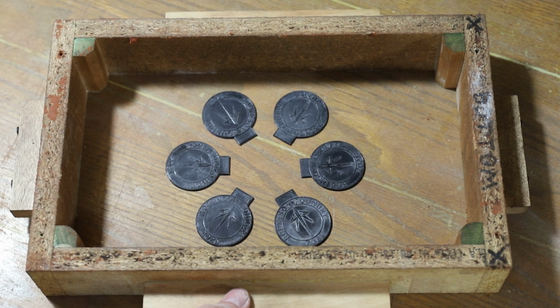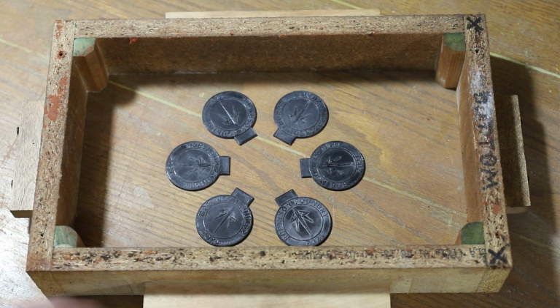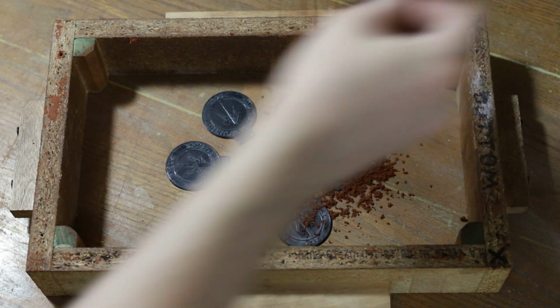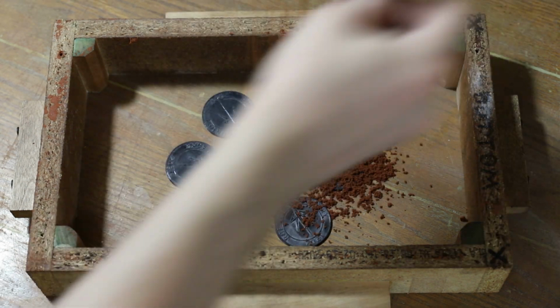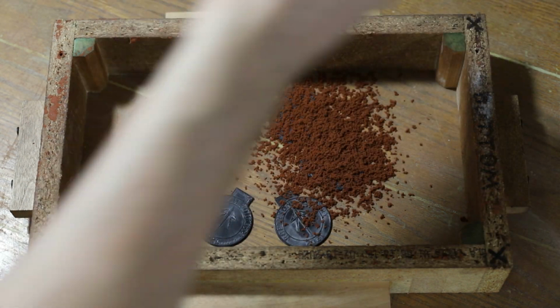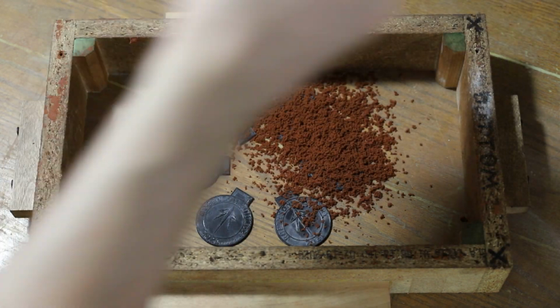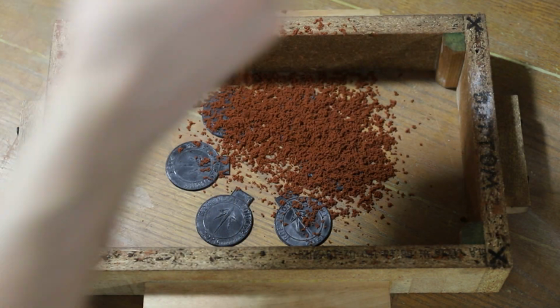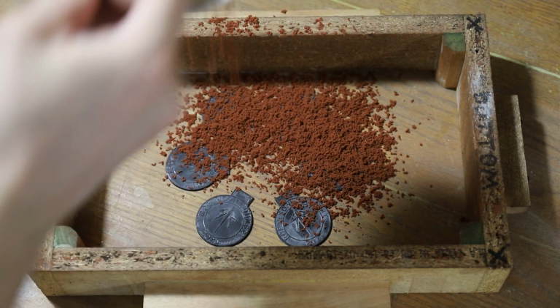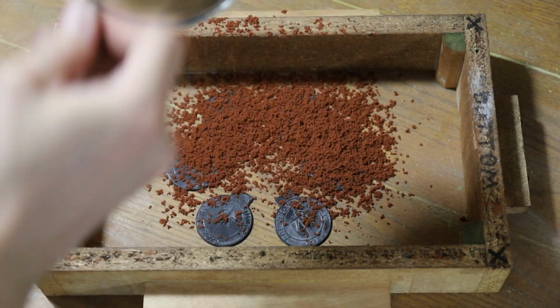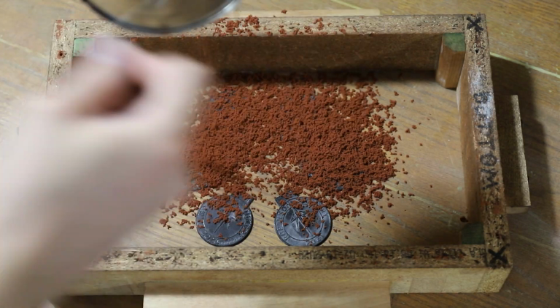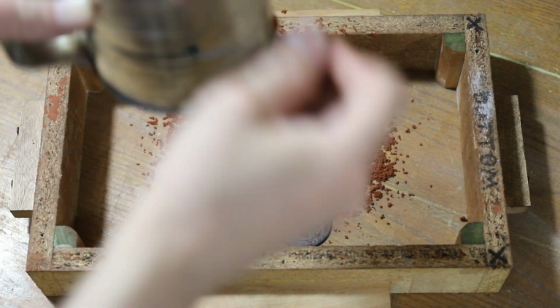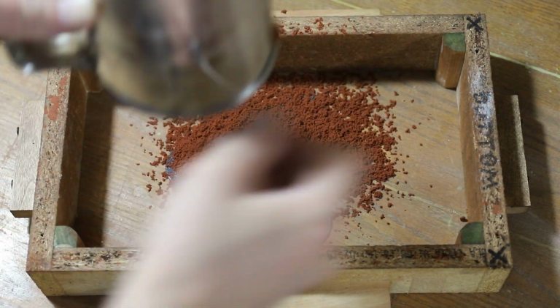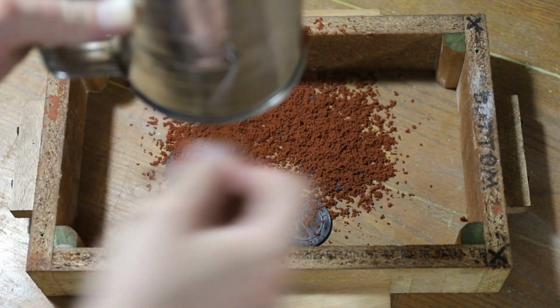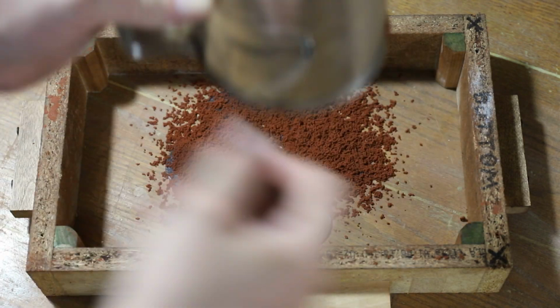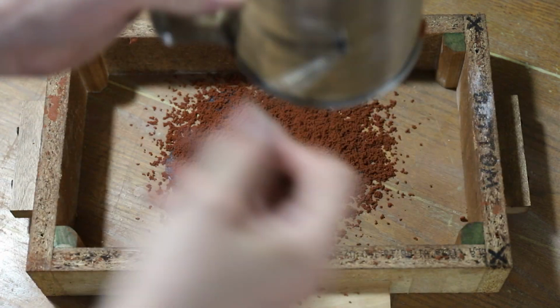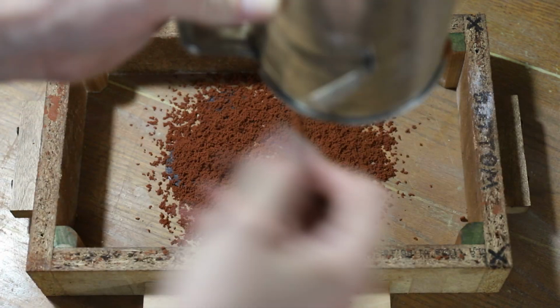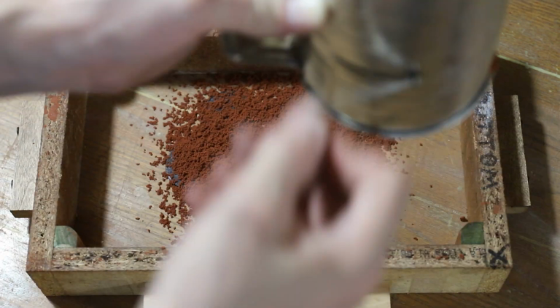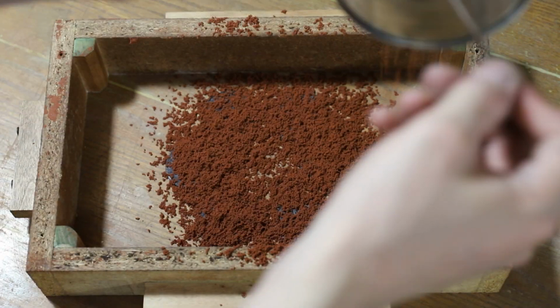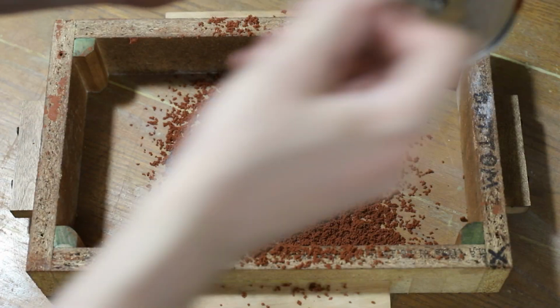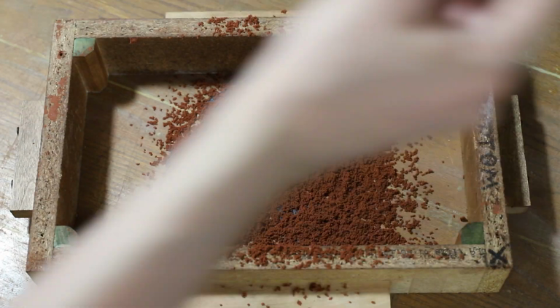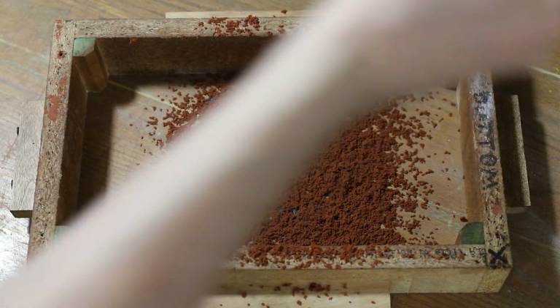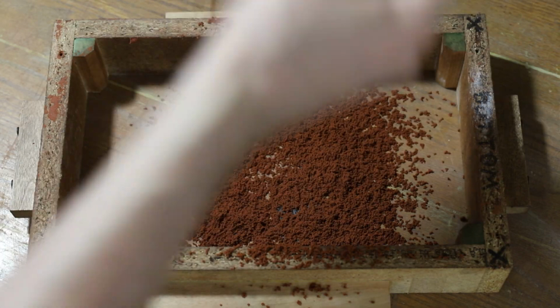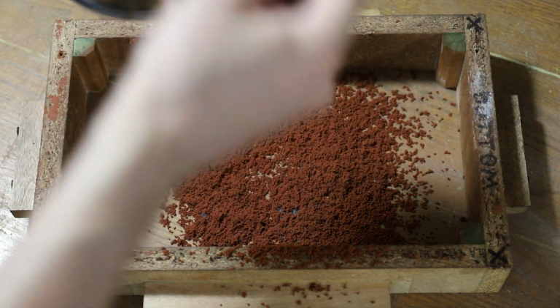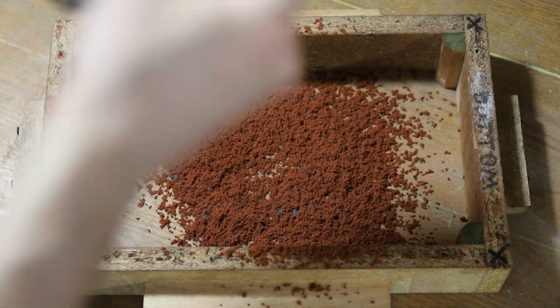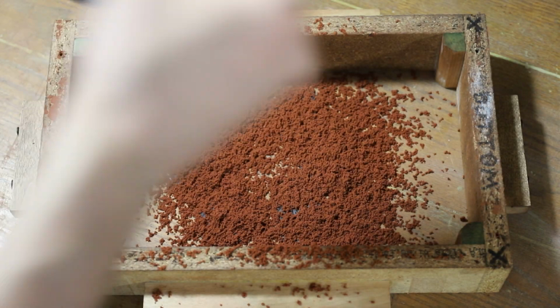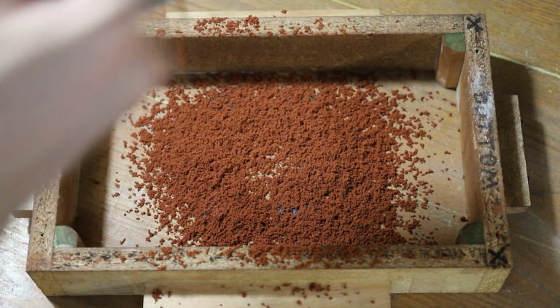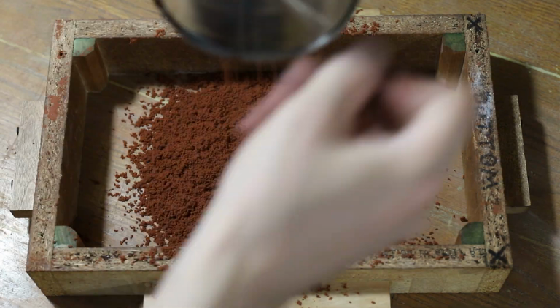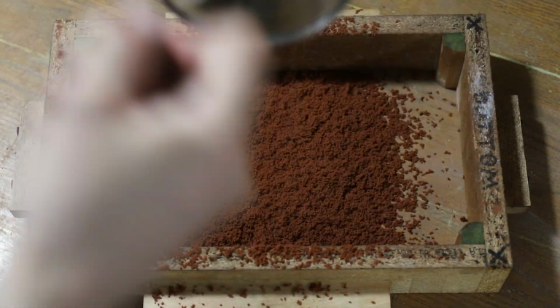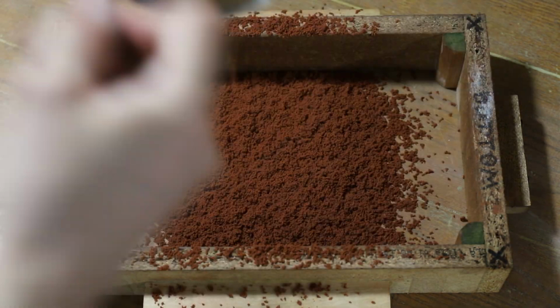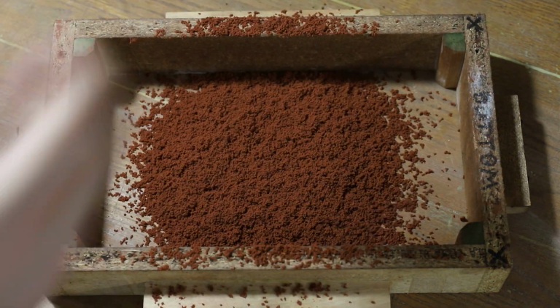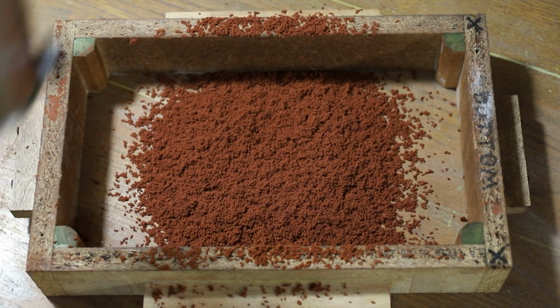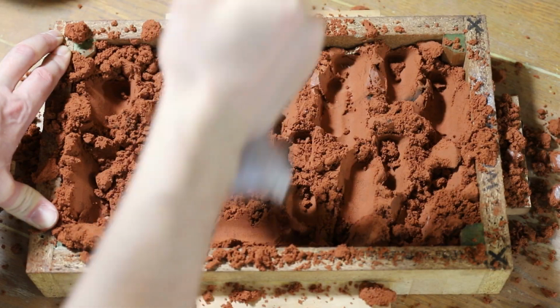For those of you who don't know, a mold box is called a flask. The top part of the flask is called the cope, and the bottom part is called the drag. So I rammed up a false drag using the half patterns, and then flipped the mold upside down and let them fall out.